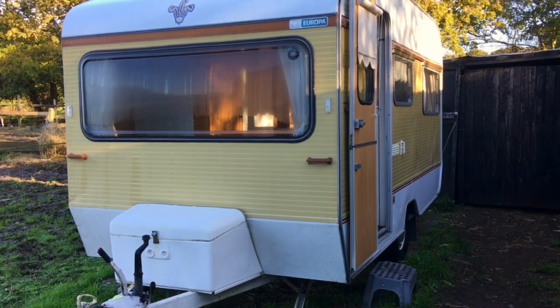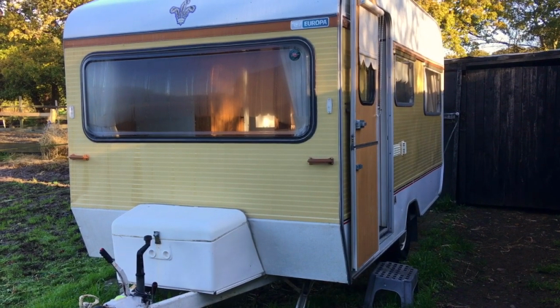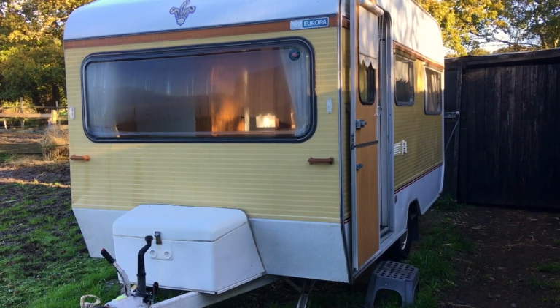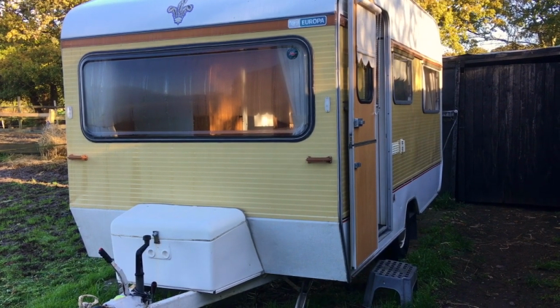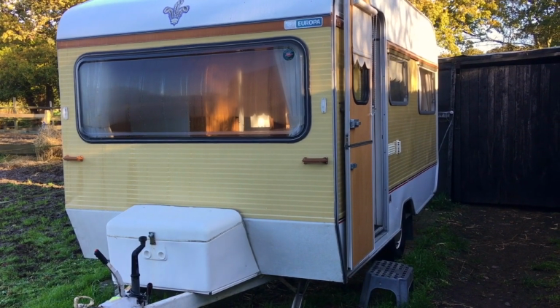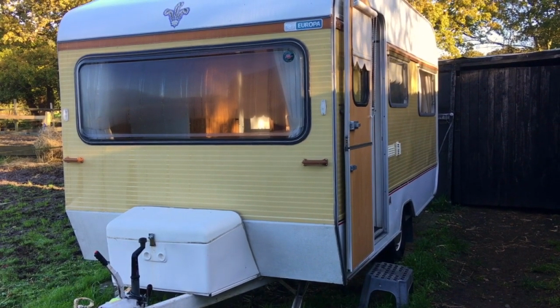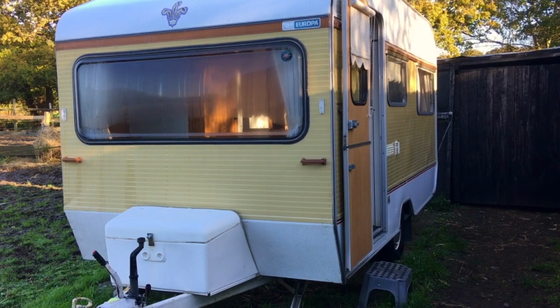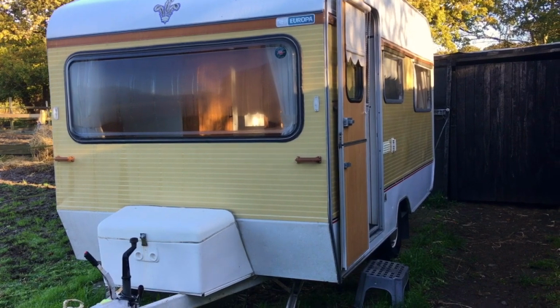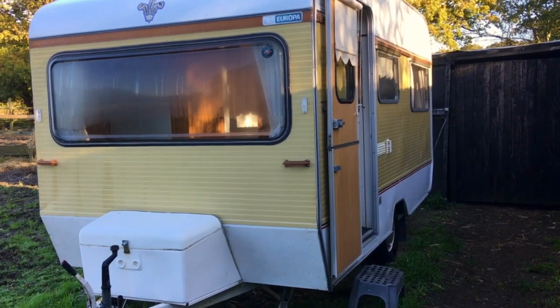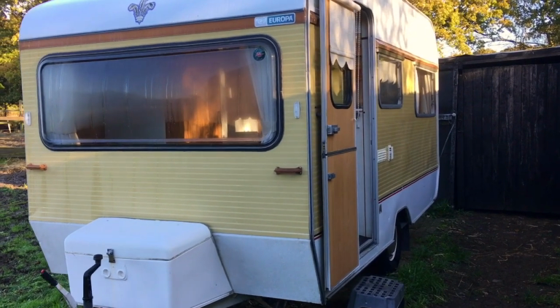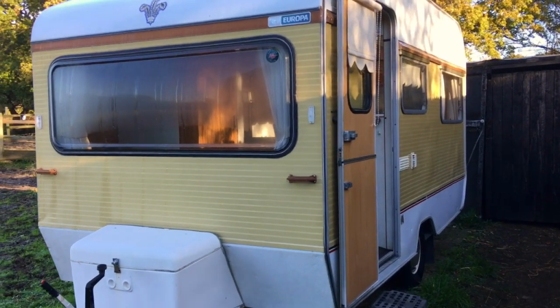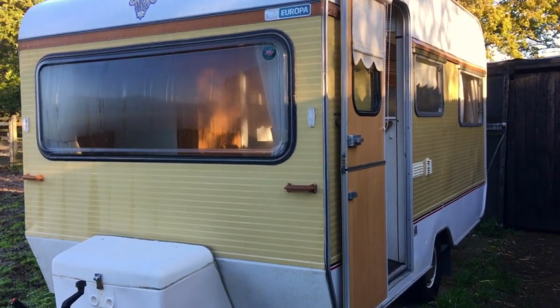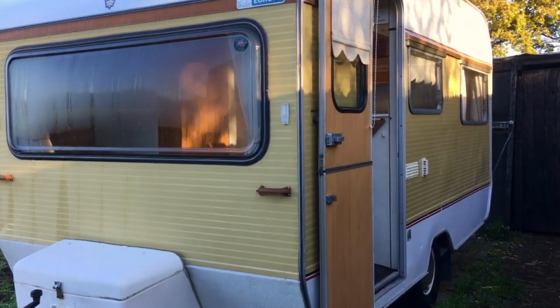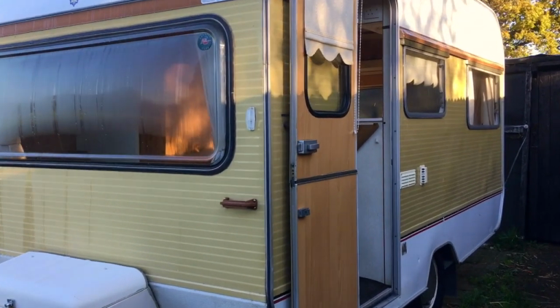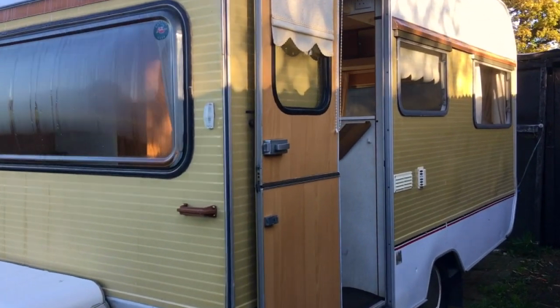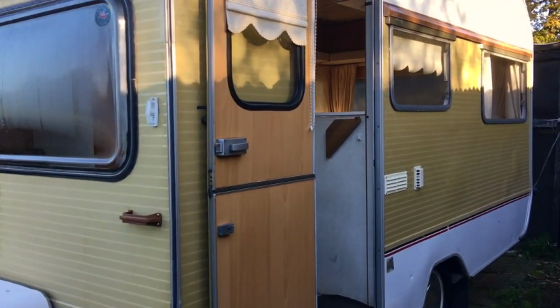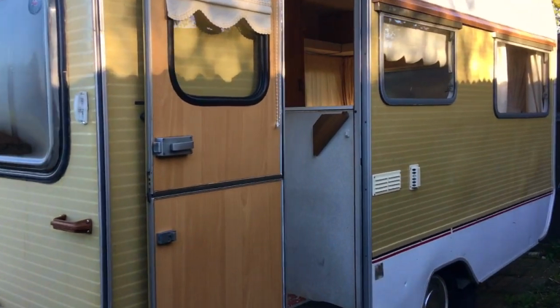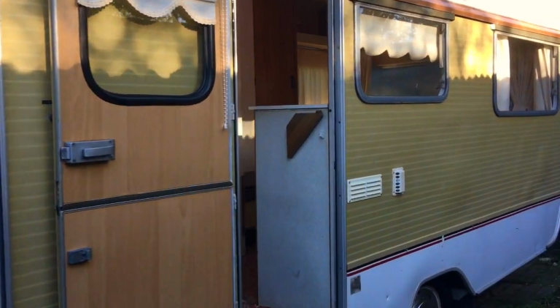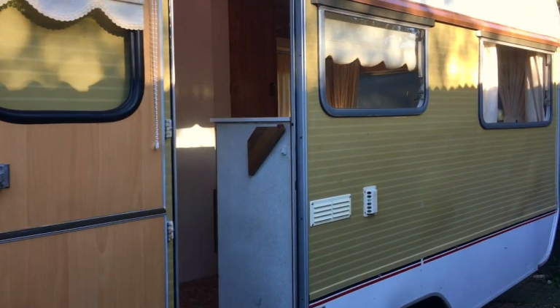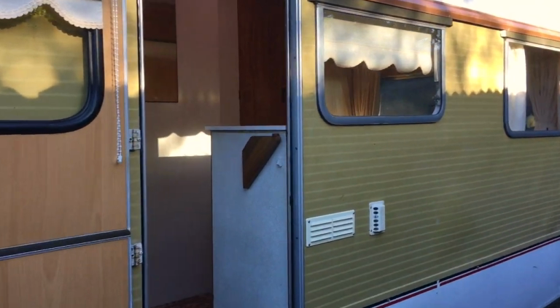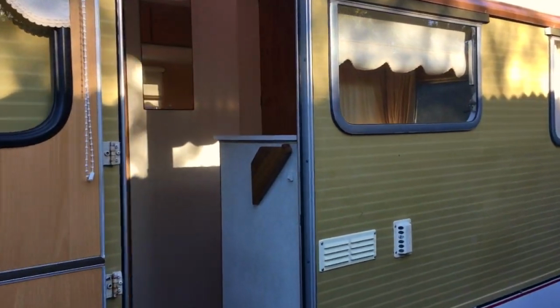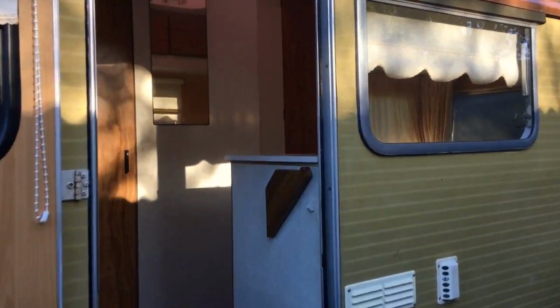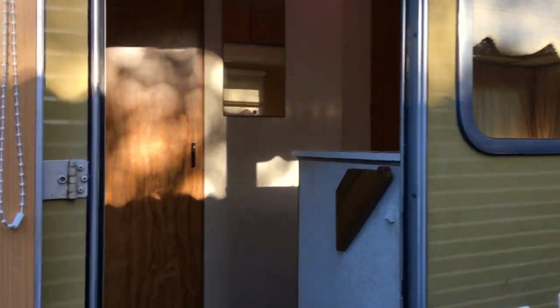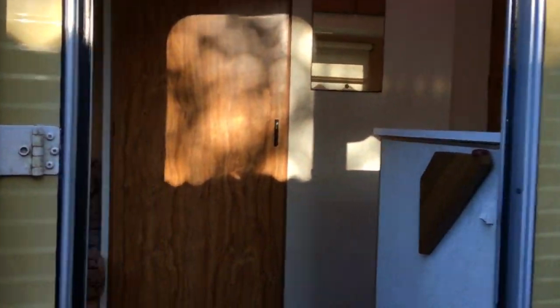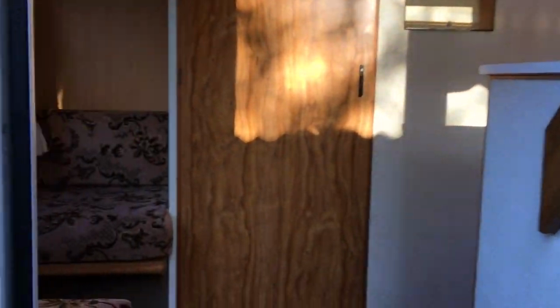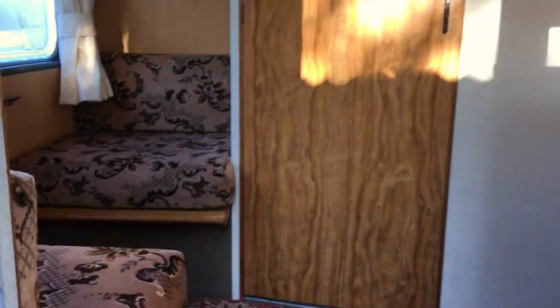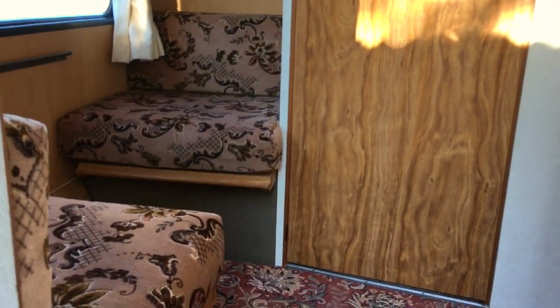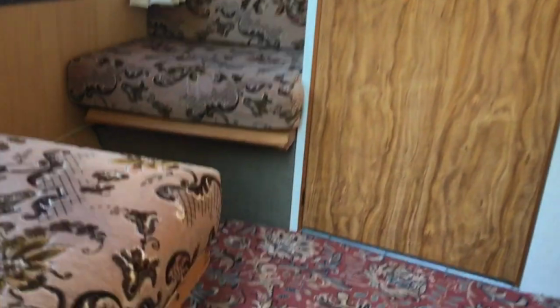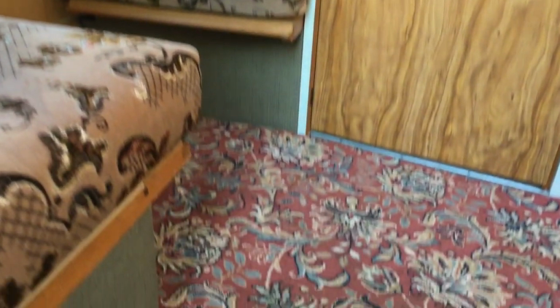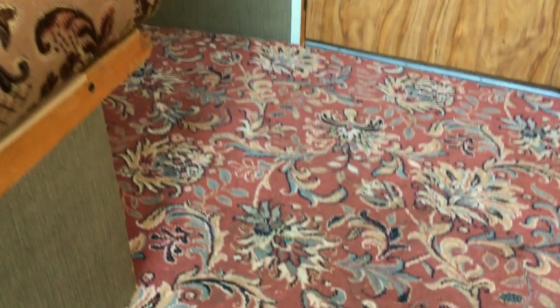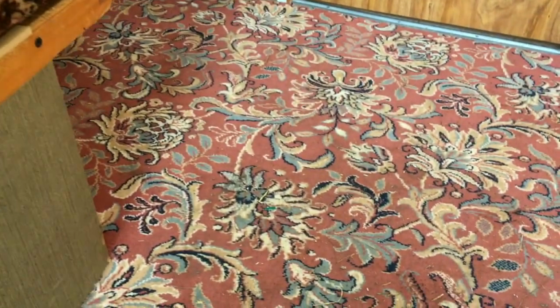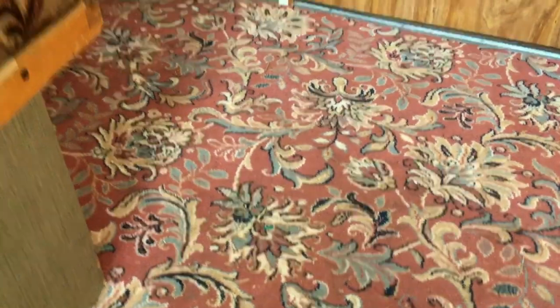Here we are at the Europa 390 and we're going to have a little look, have a little tour. Don't mind the kids, they're very excited about seeing a horse. So in we go — very, very funky carpet.